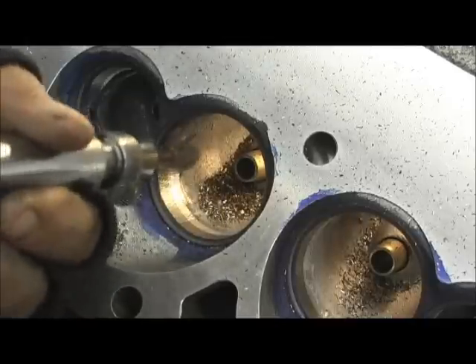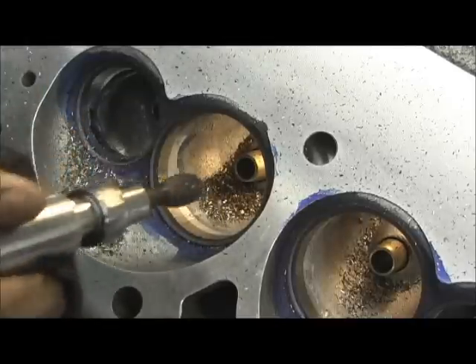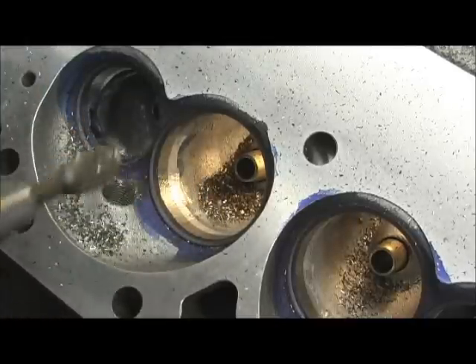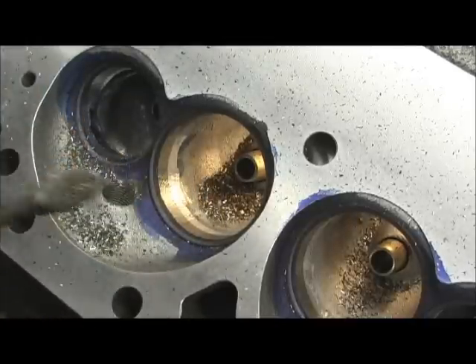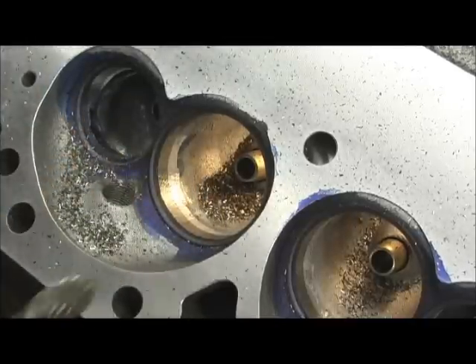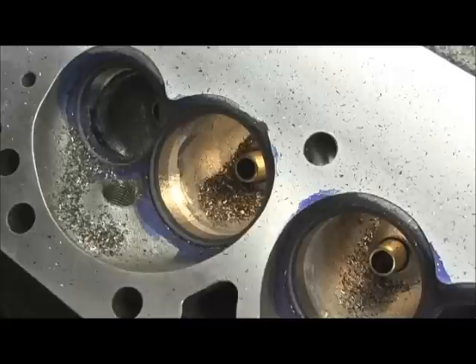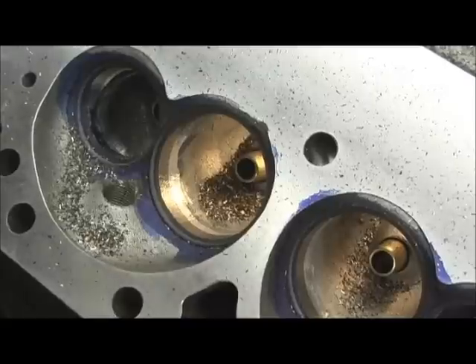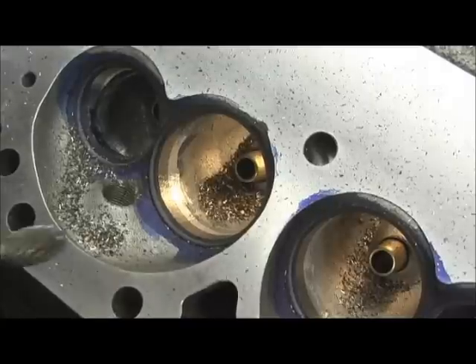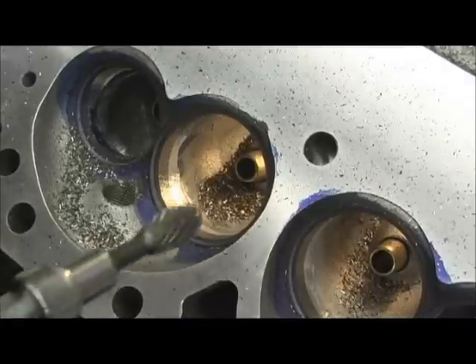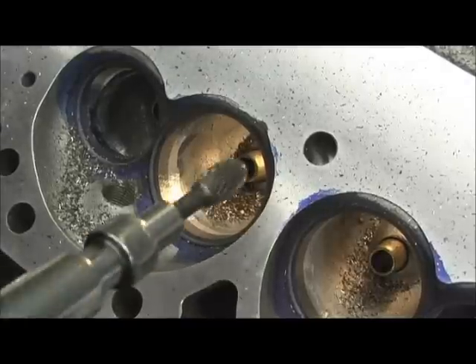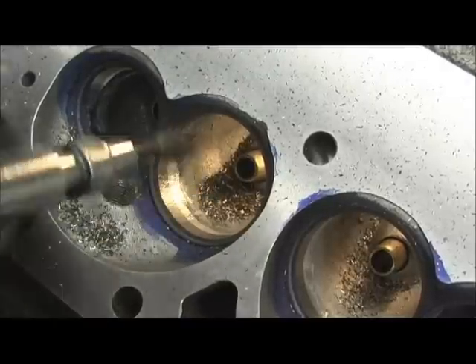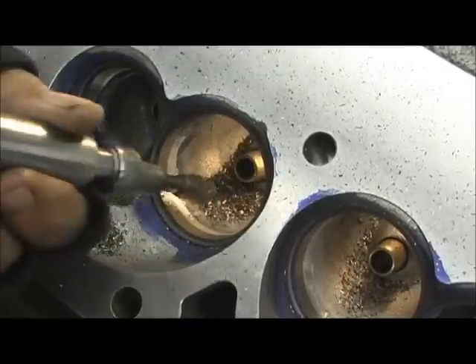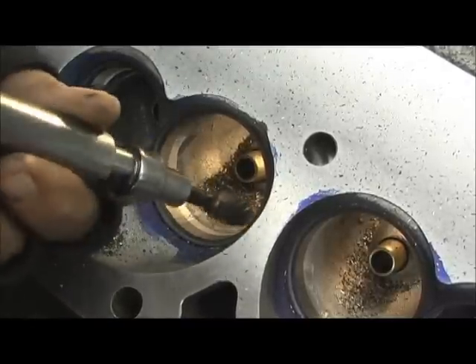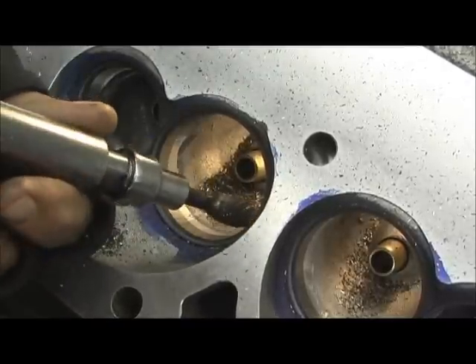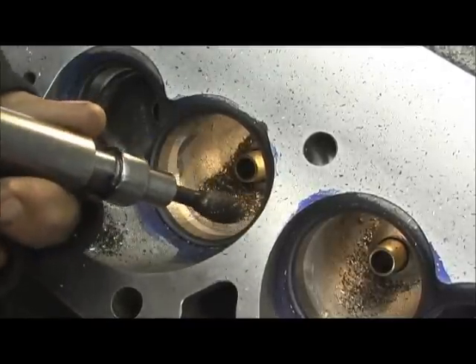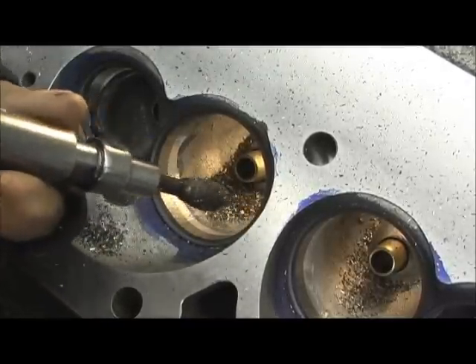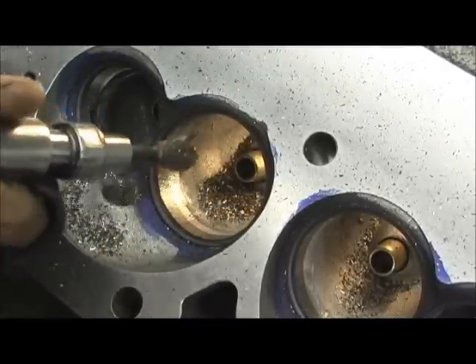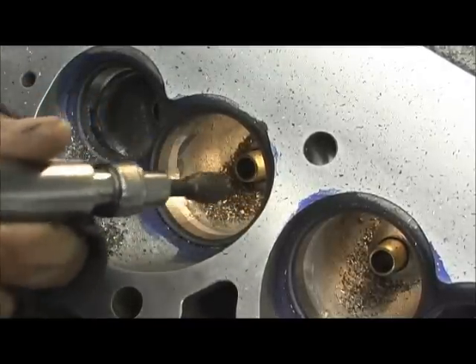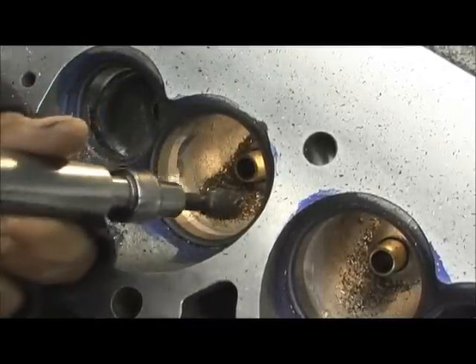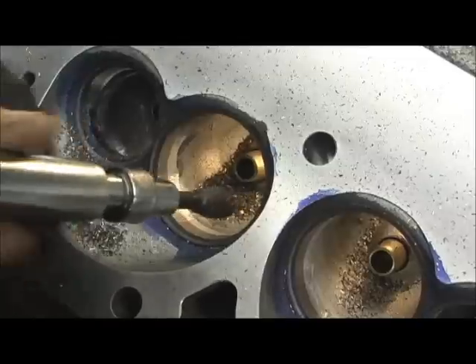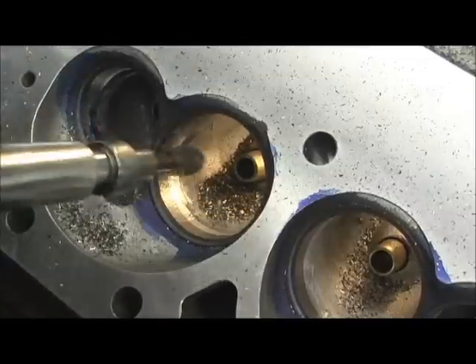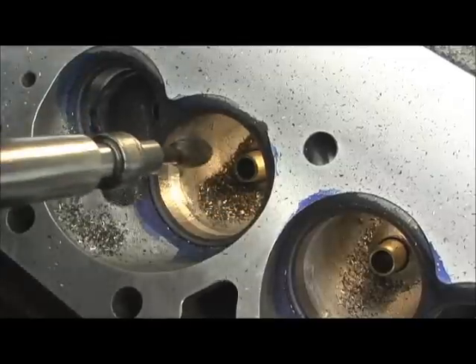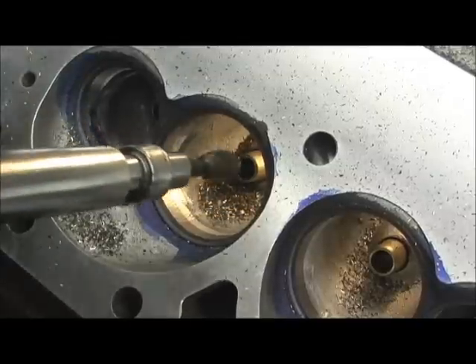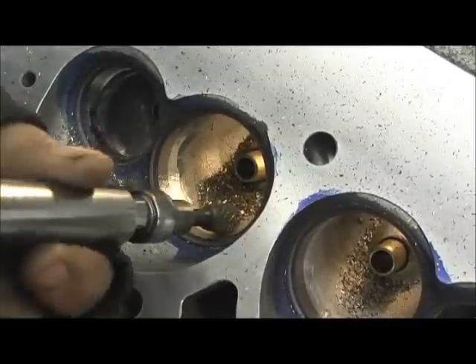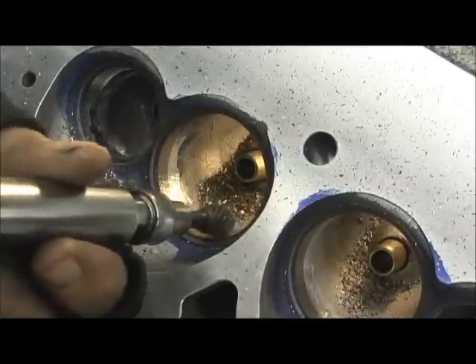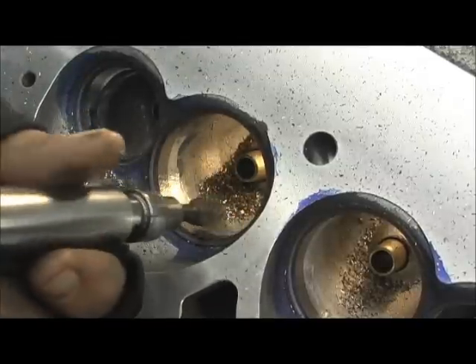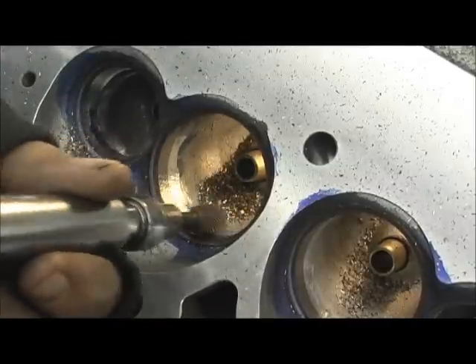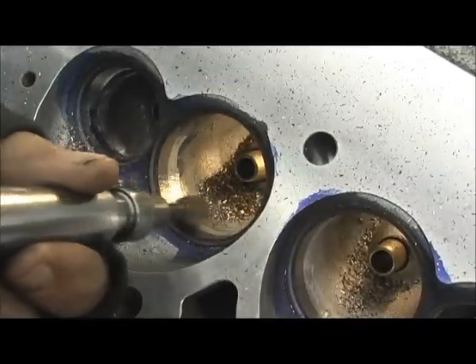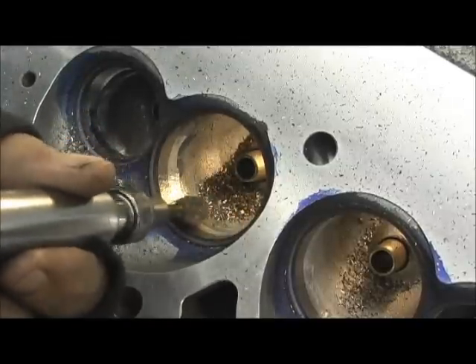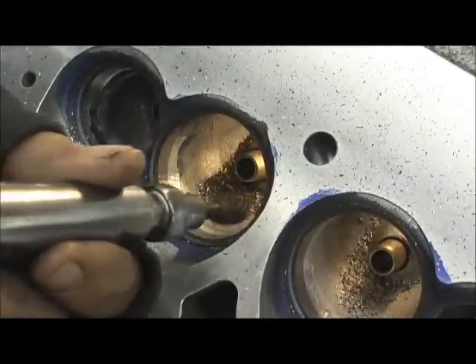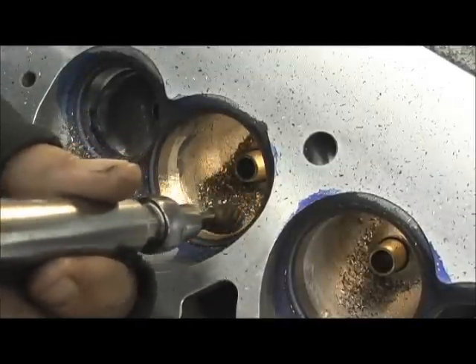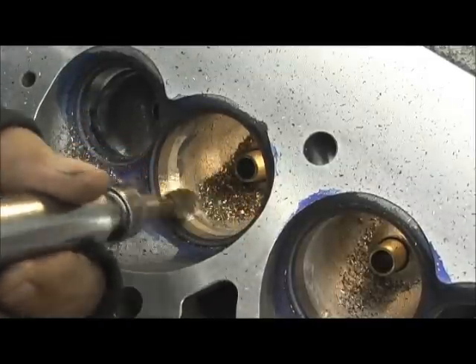I'm not applying a lot of pressure, only when I first dig into it. I'm actually letting the cutter float and just bounce, because you don't want too much power in it.